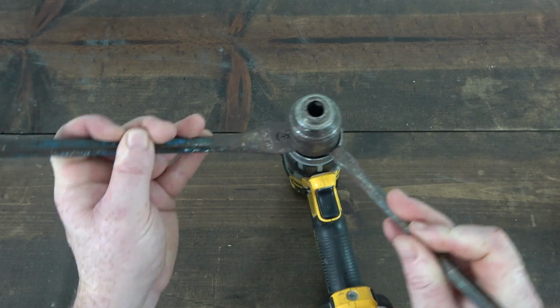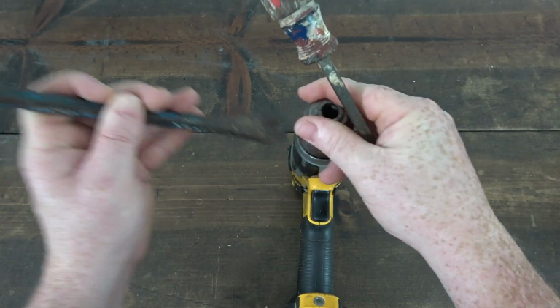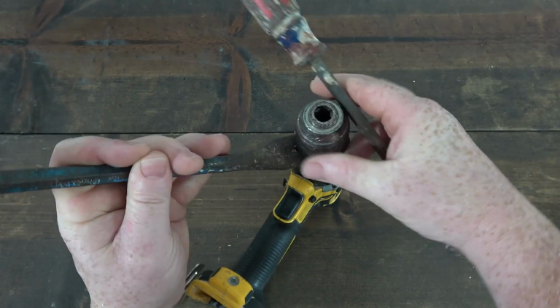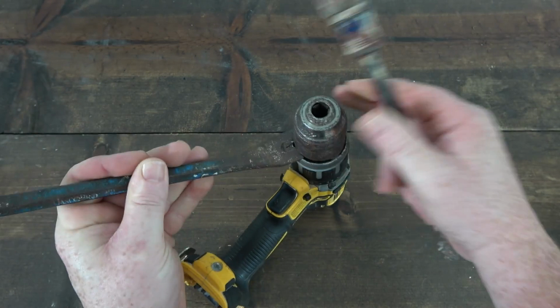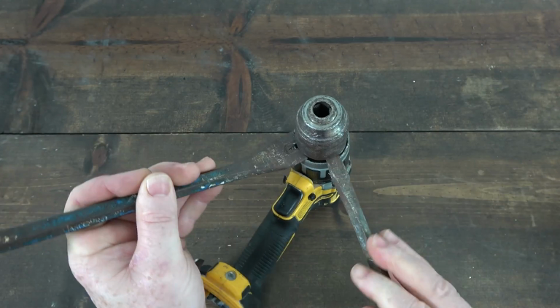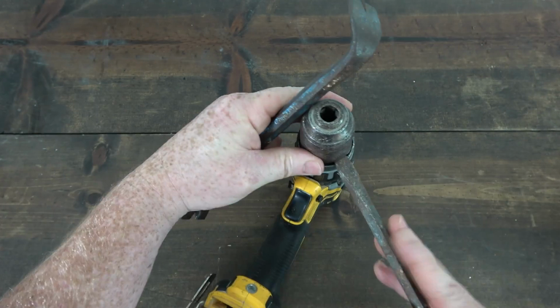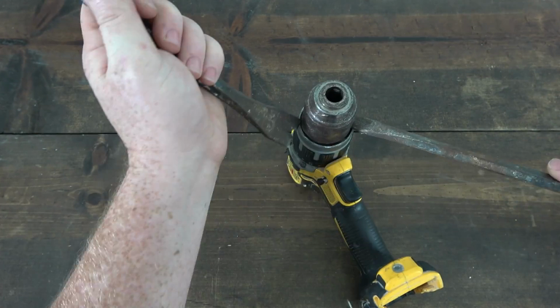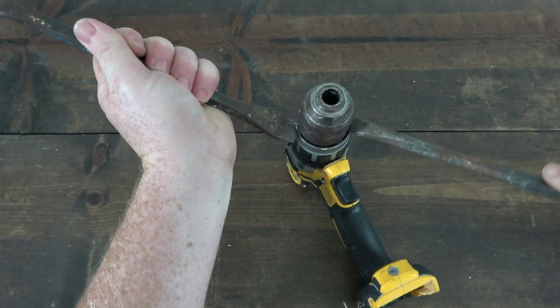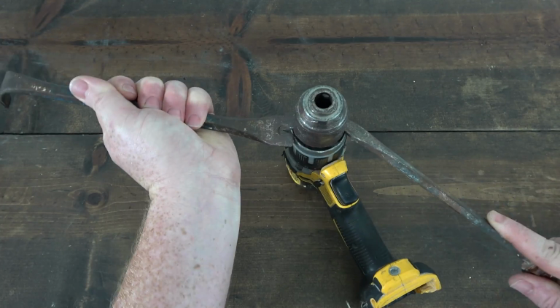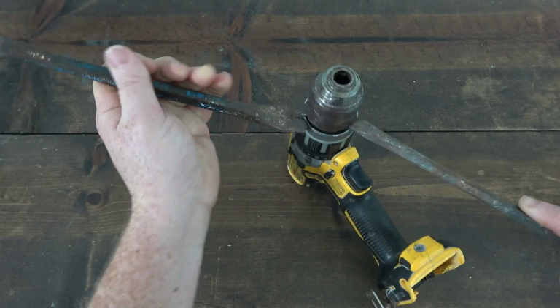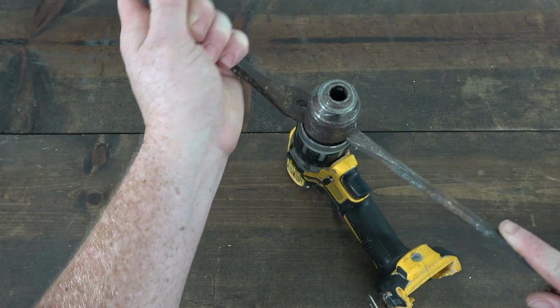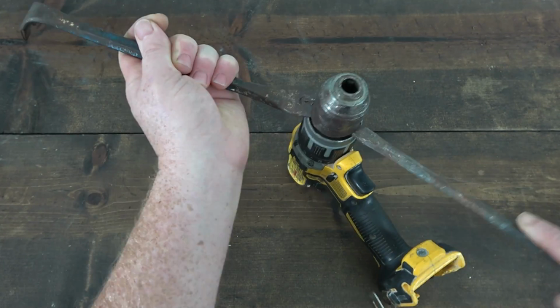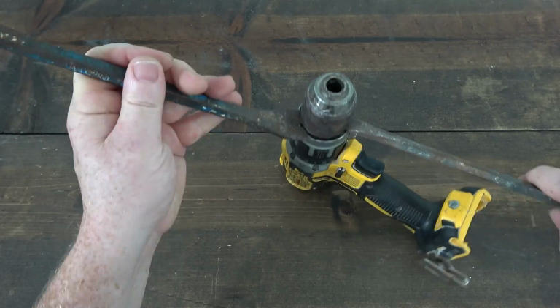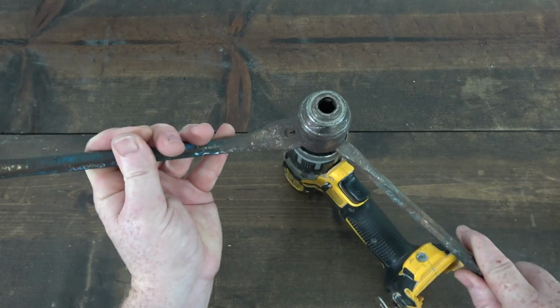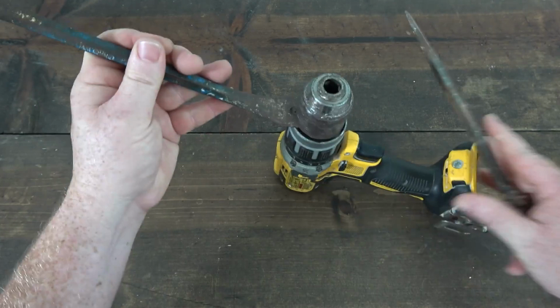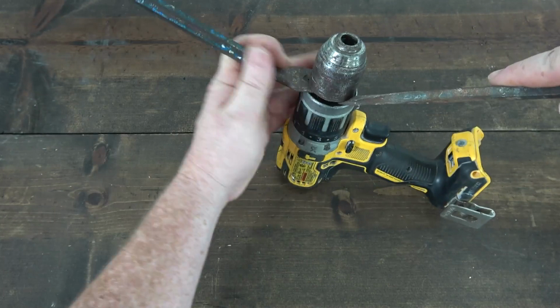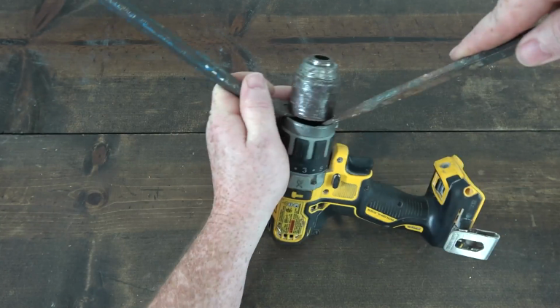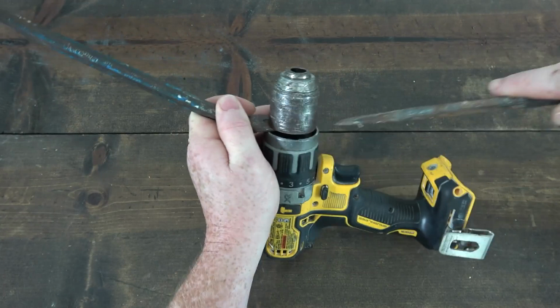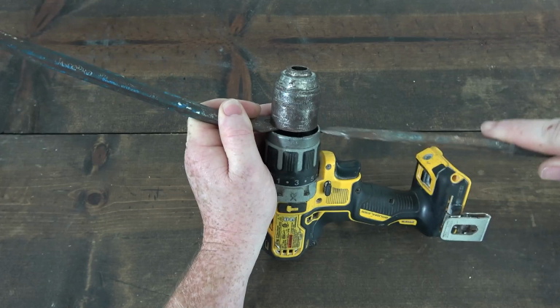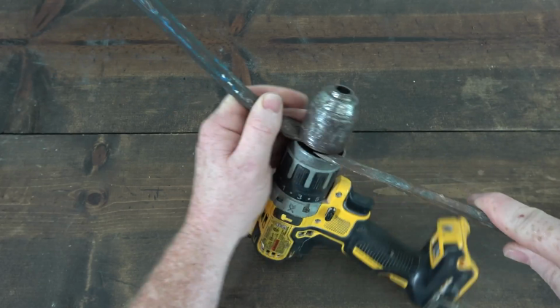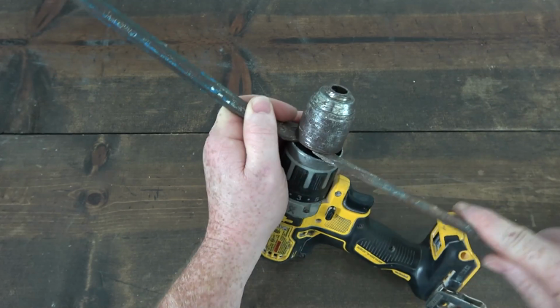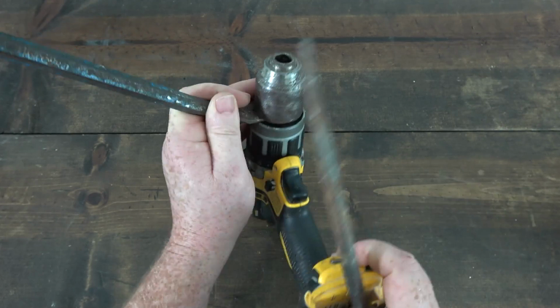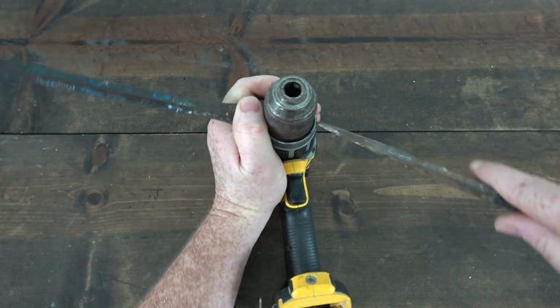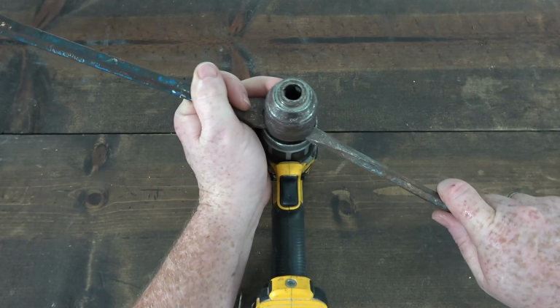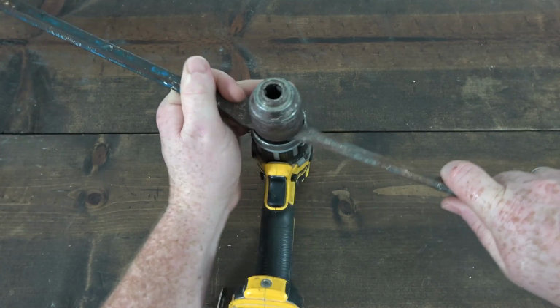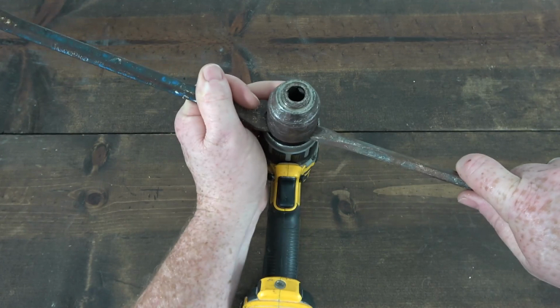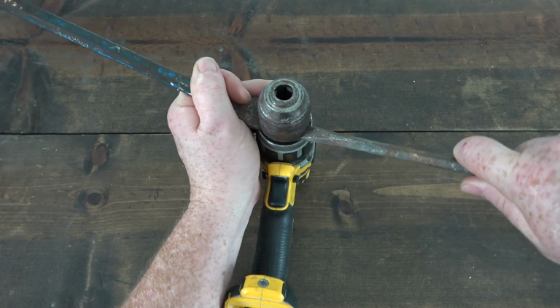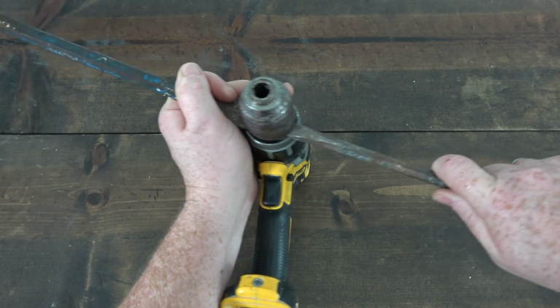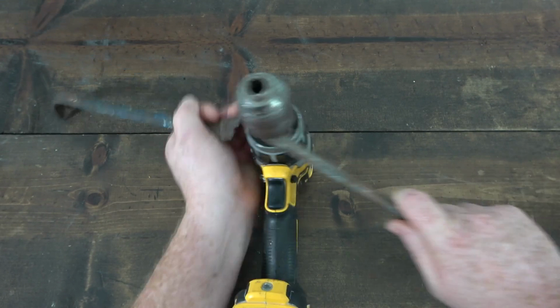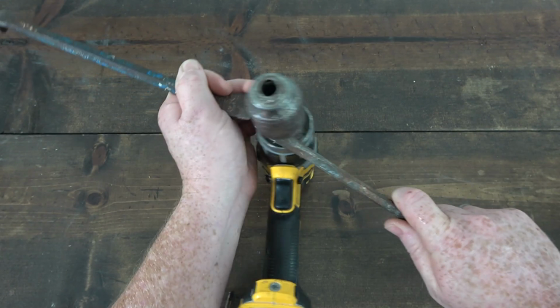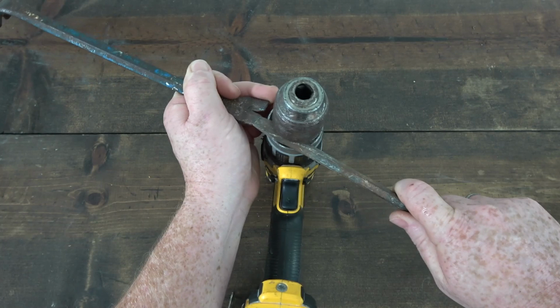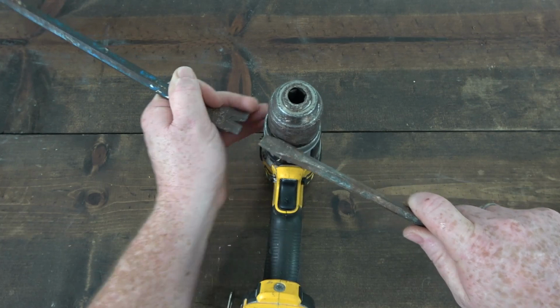Taking my time, not trying to pry this up all at once, but continuing to spin around the chuck and prying it up on all sides. And this thing started coming up more quickly until finally it just popped right out of place.